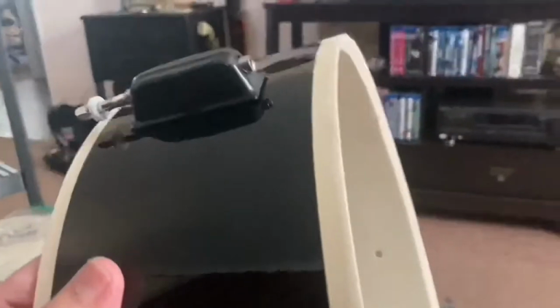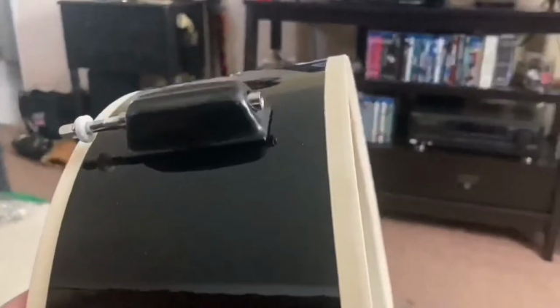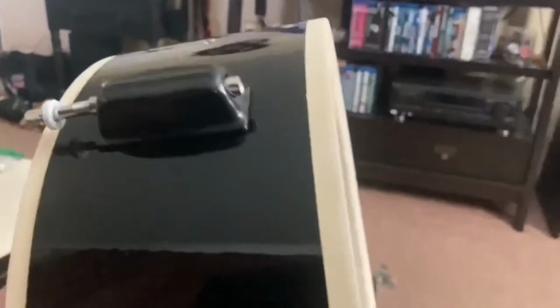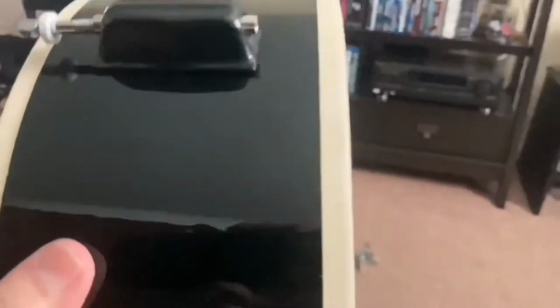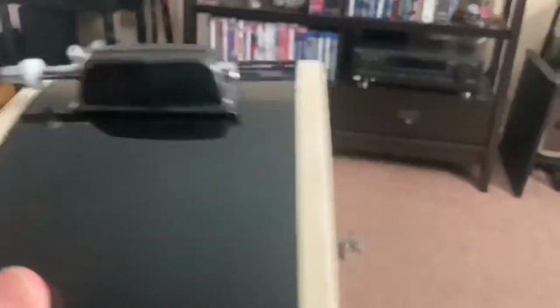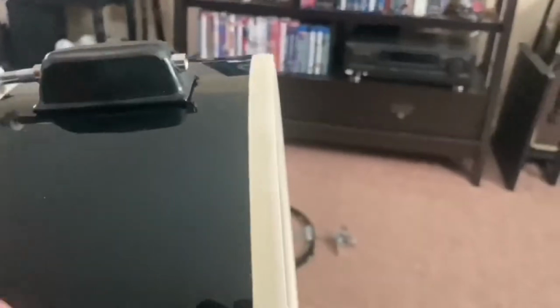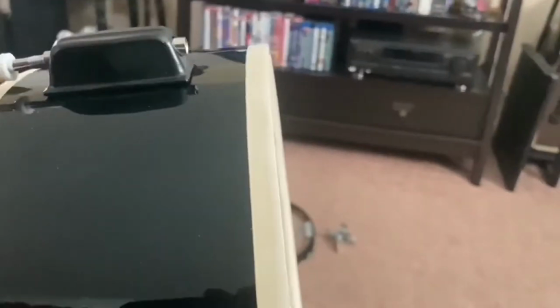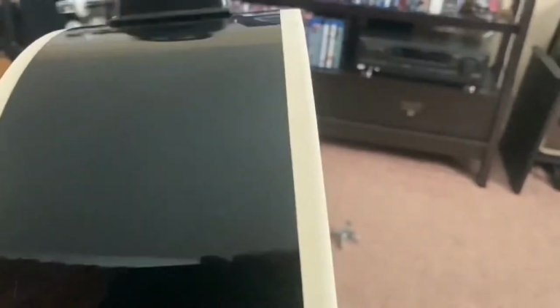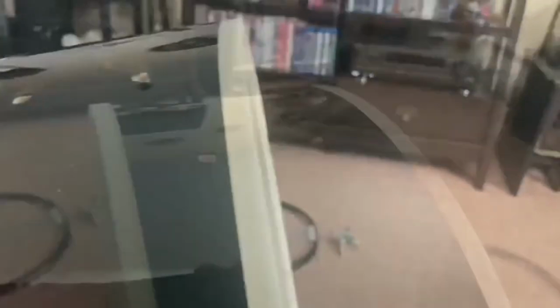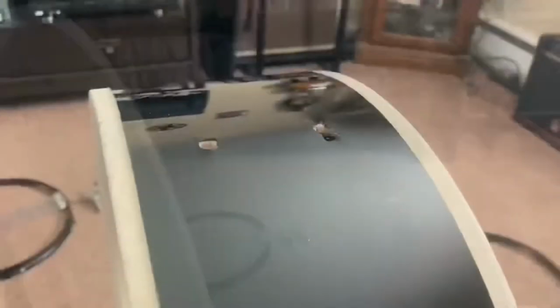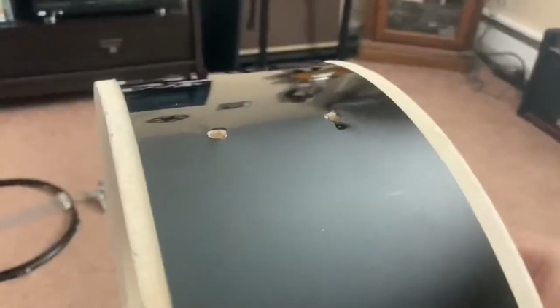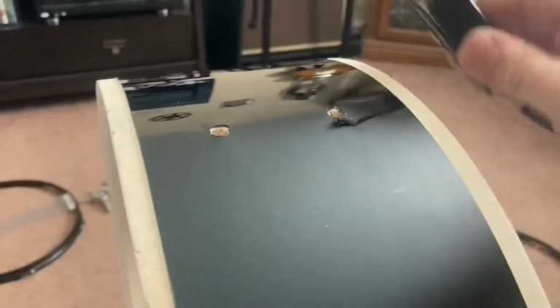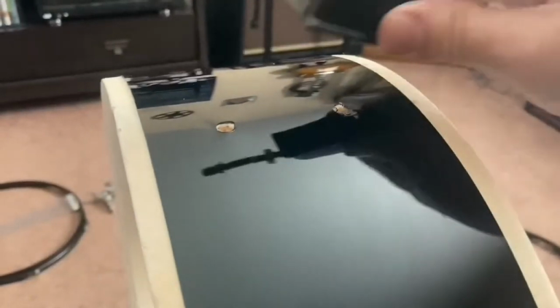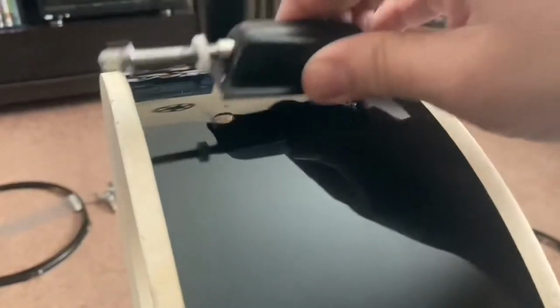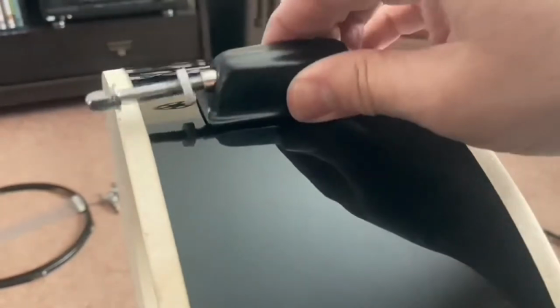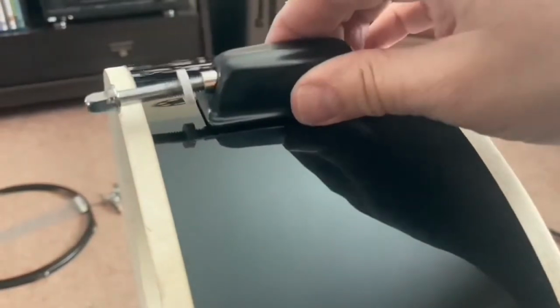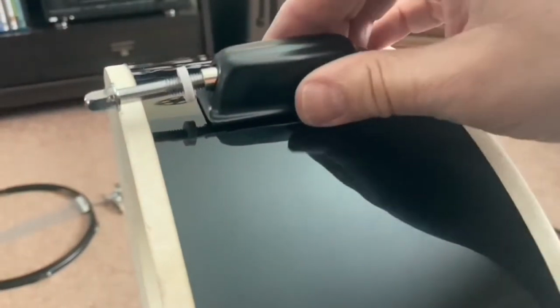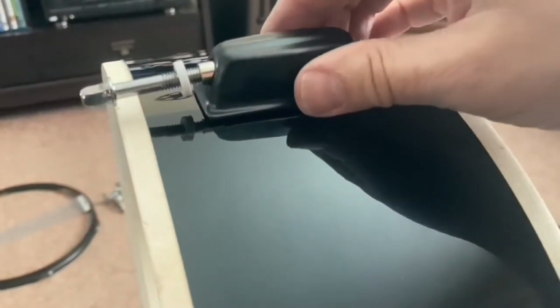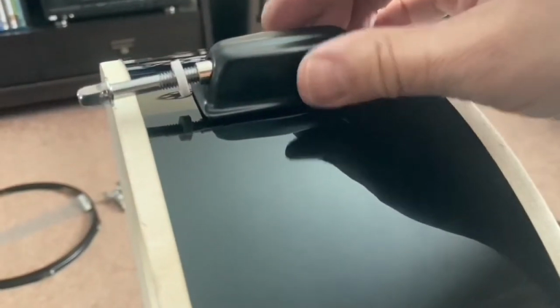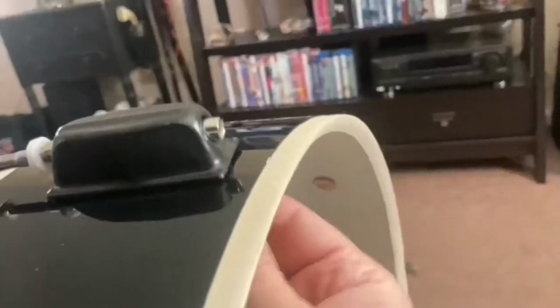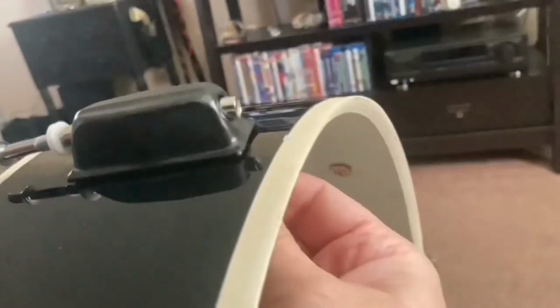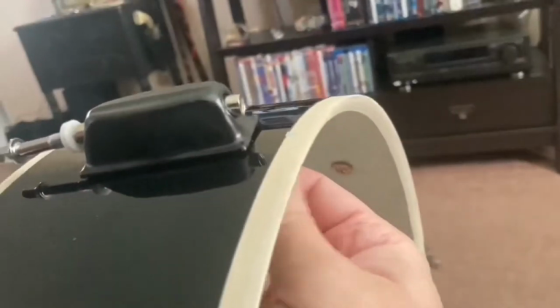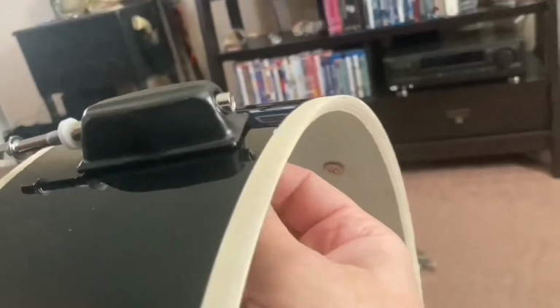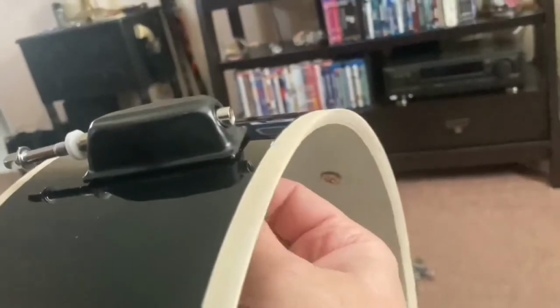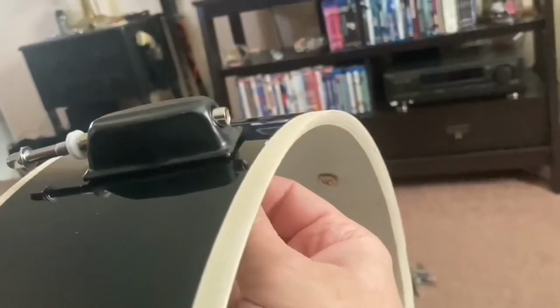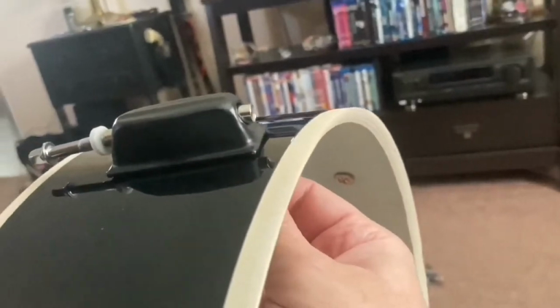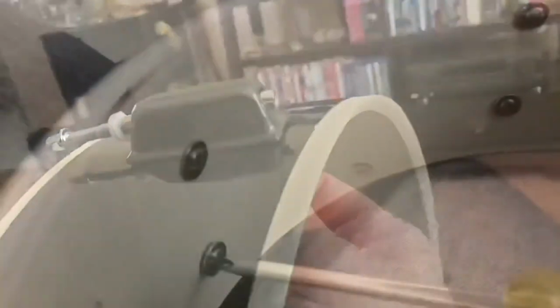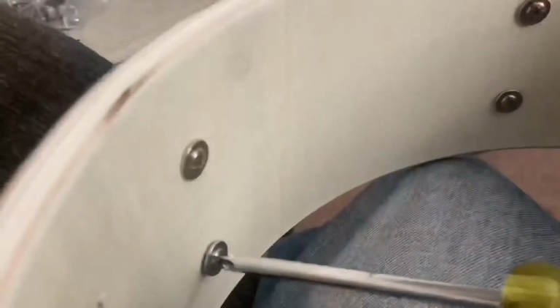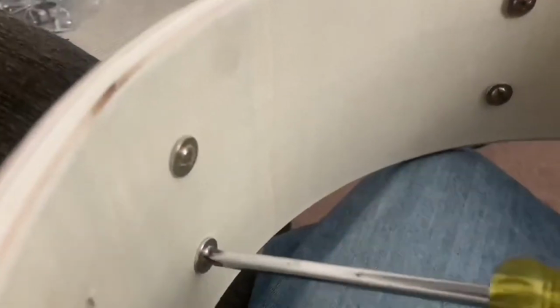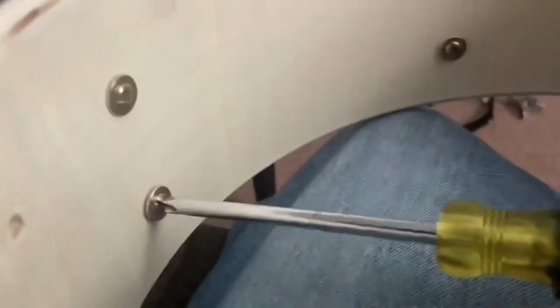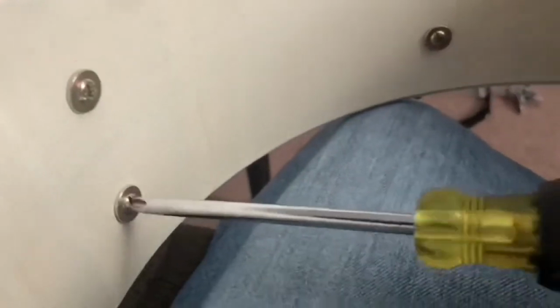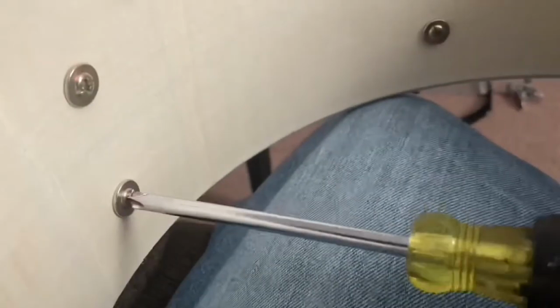I've already done one. We'll line up the next tension rod casing, and on the inside of the drum it takes a washer and a screw.